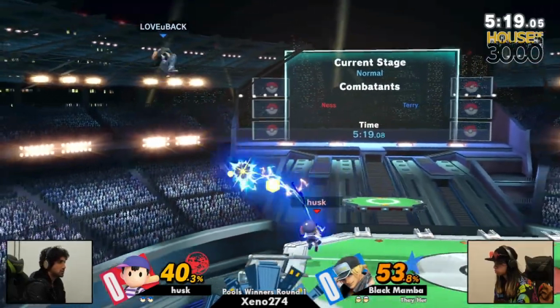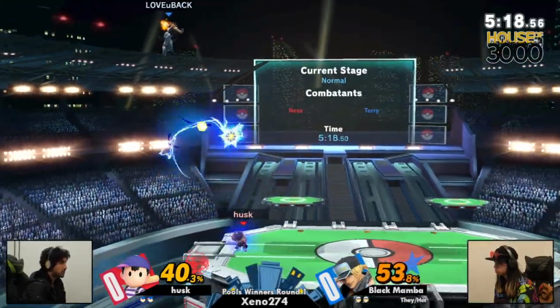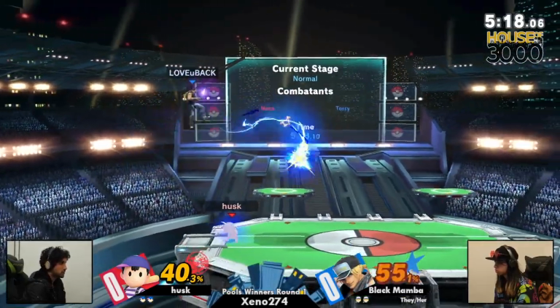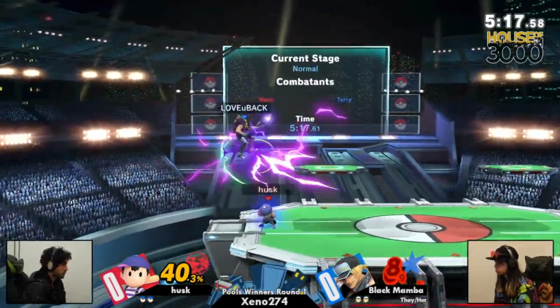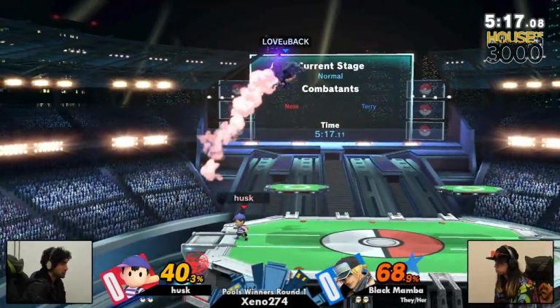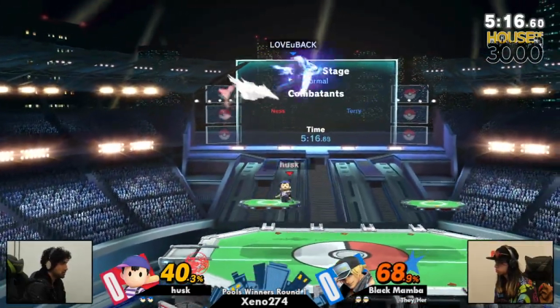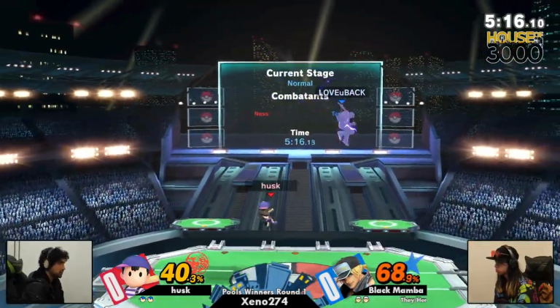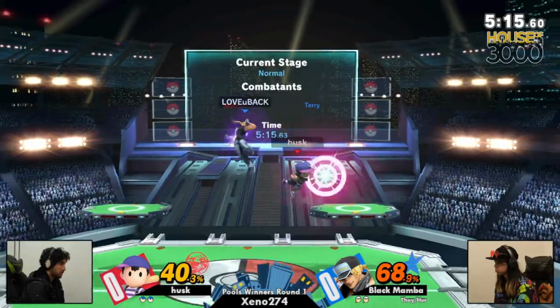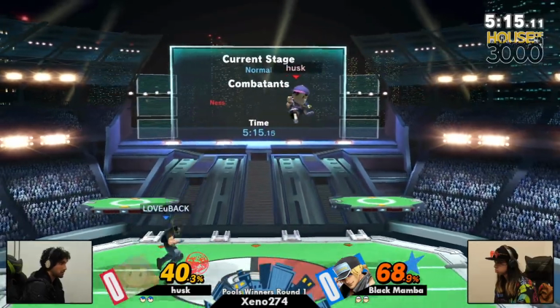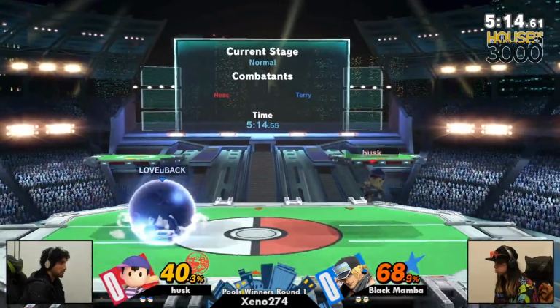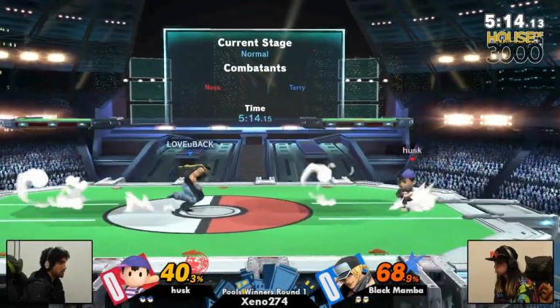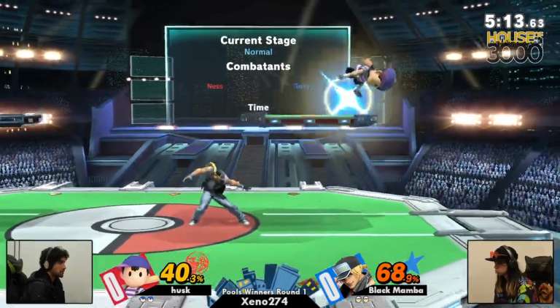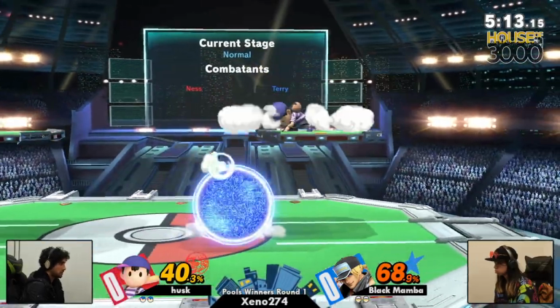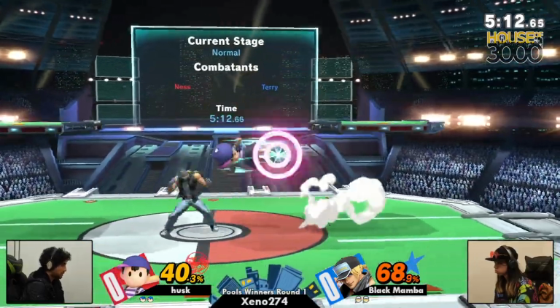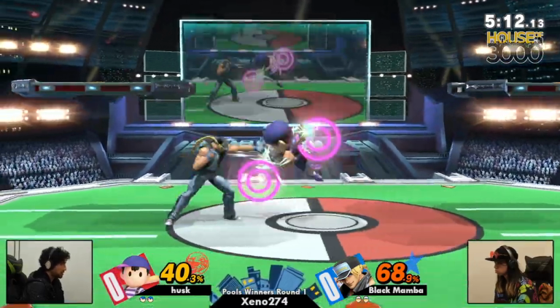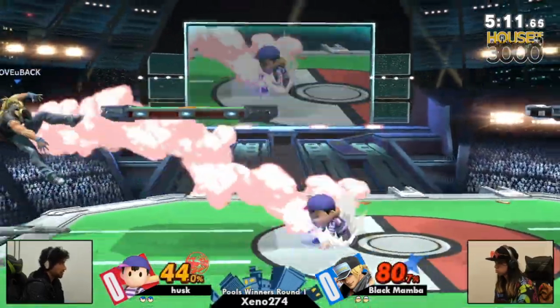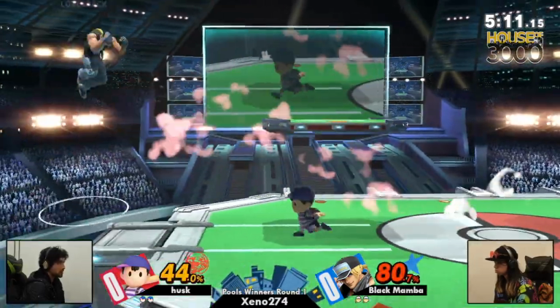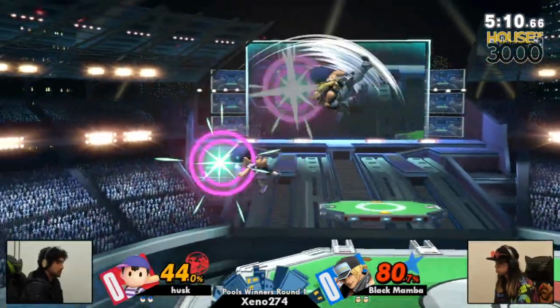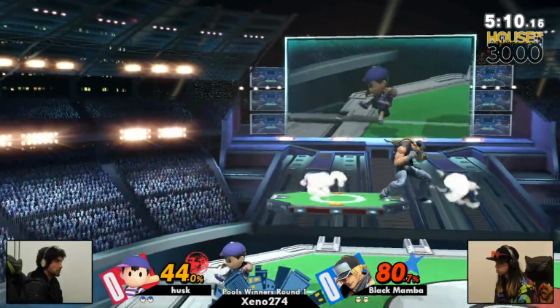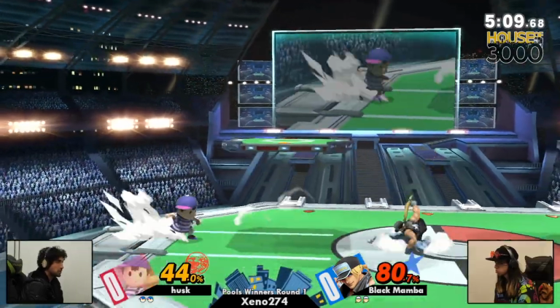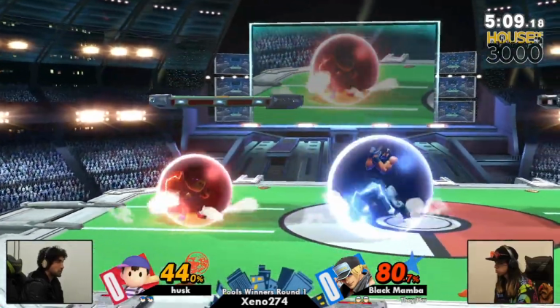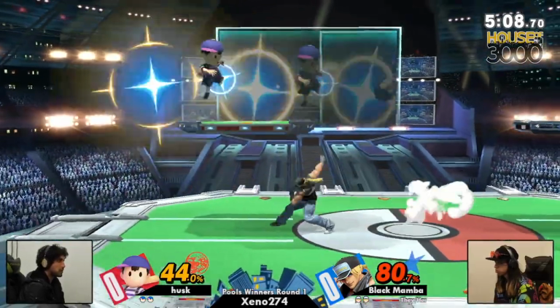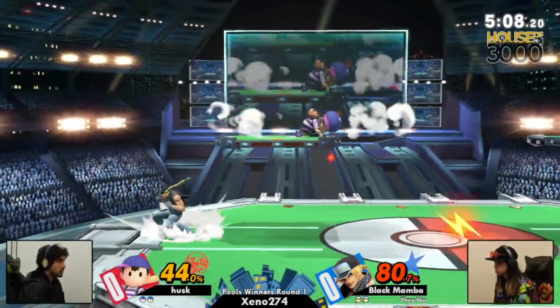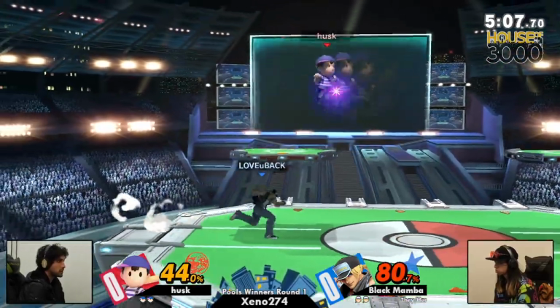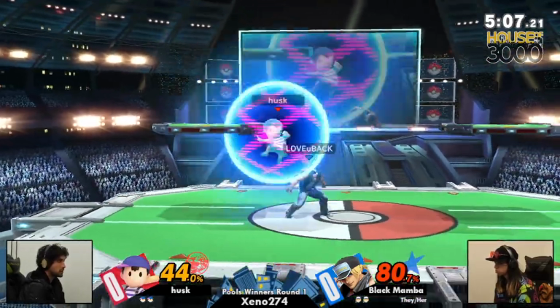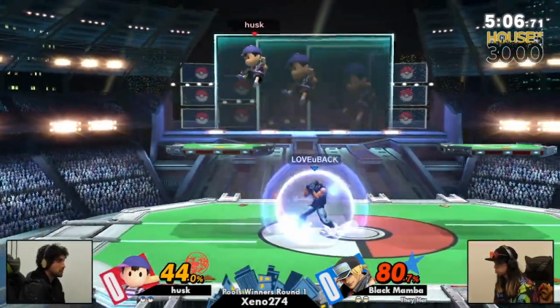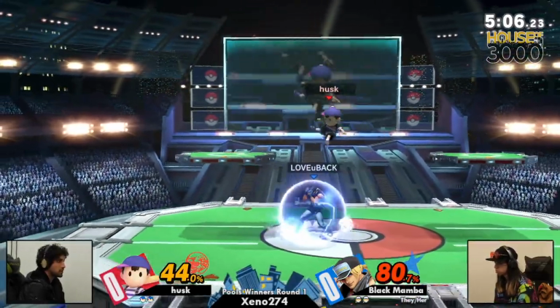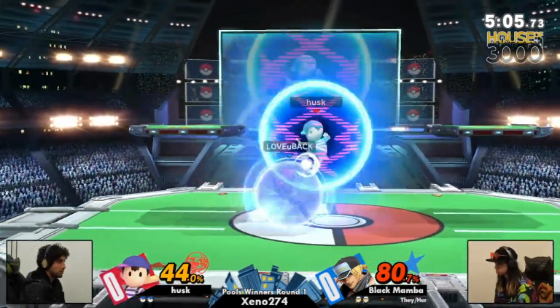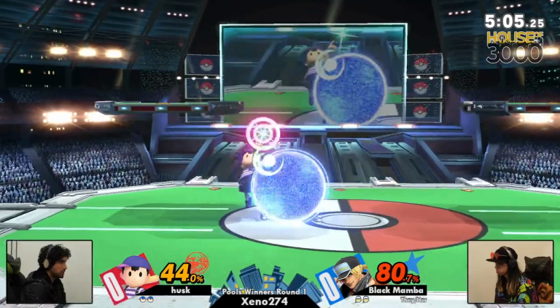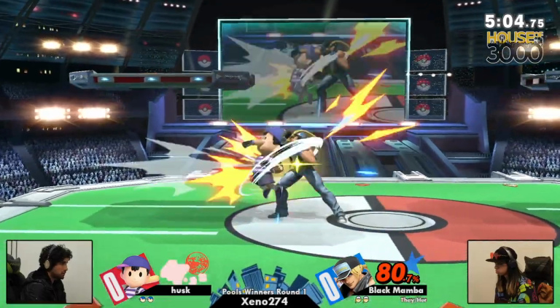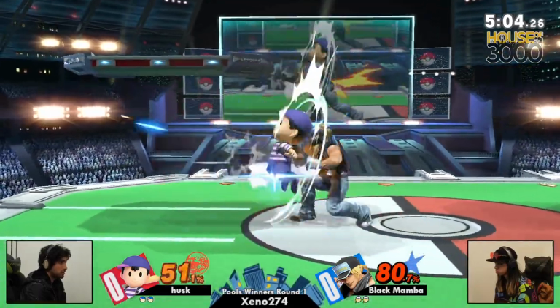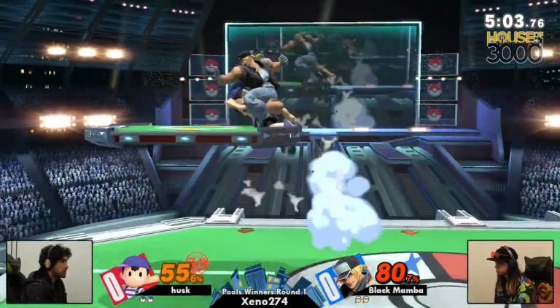Putting Terry at disadvantage. Good peek of him to keep him there. Now Terry in the ground — this is your position as Ness to shine. Those great out-of-shield buttons, but in general just these great buttons to keep Terry out from jumping in too hard.